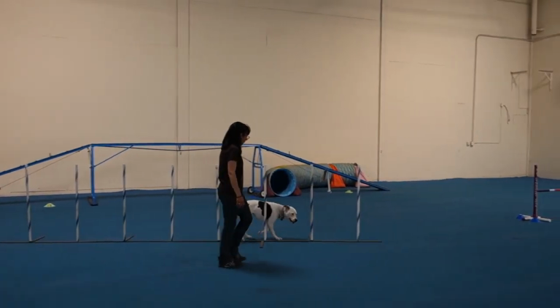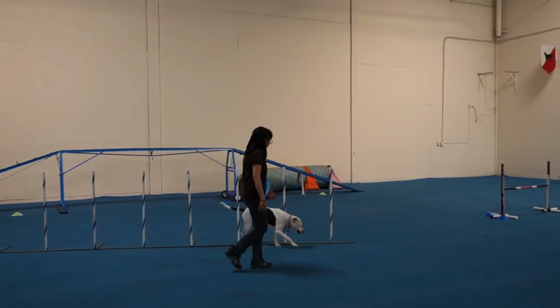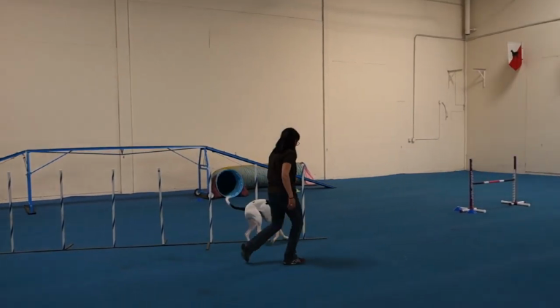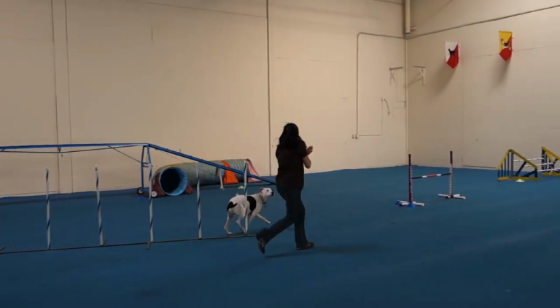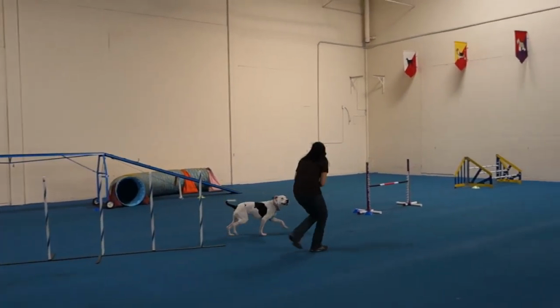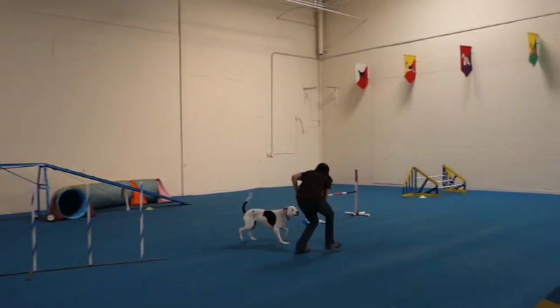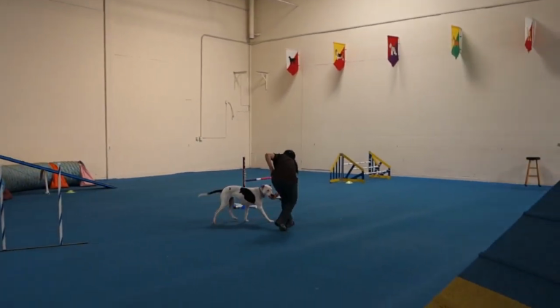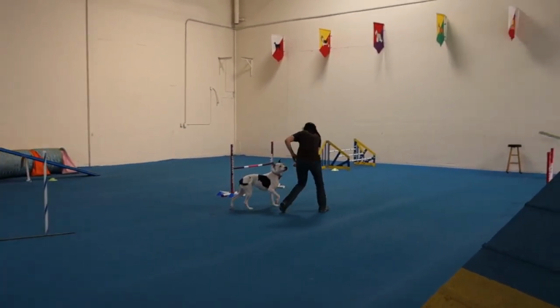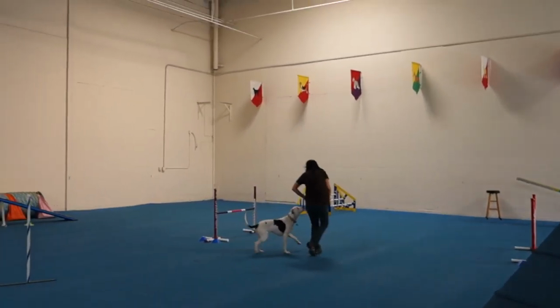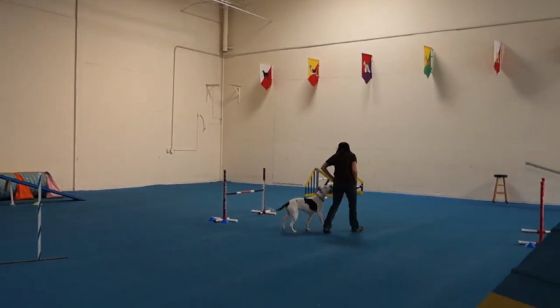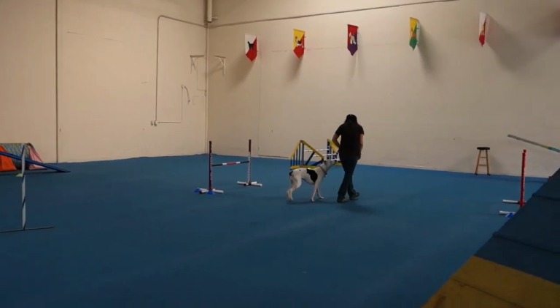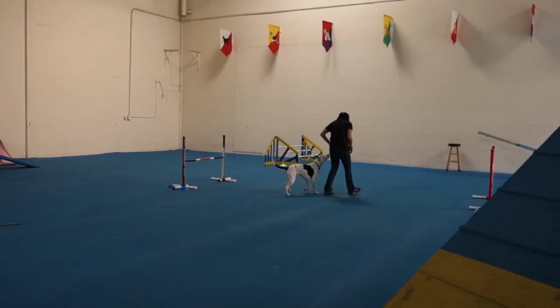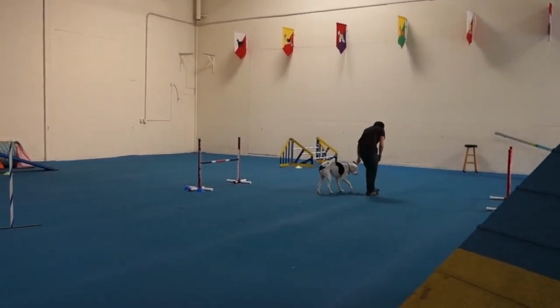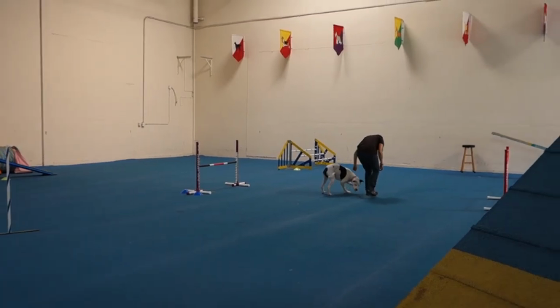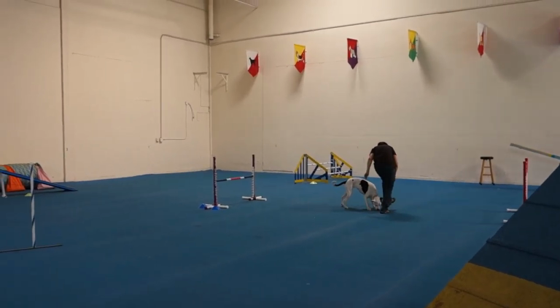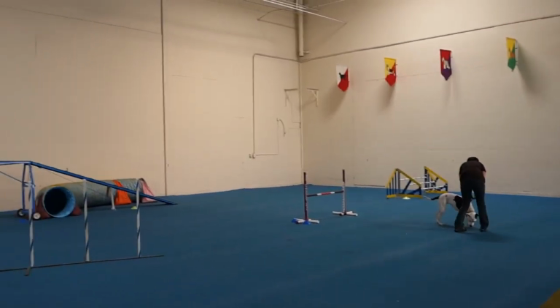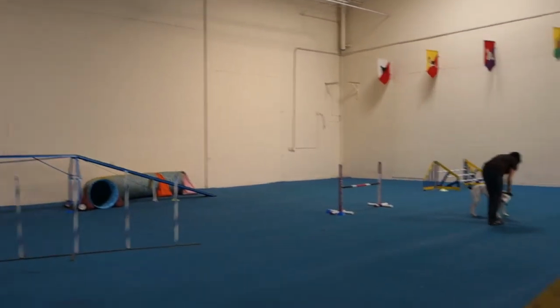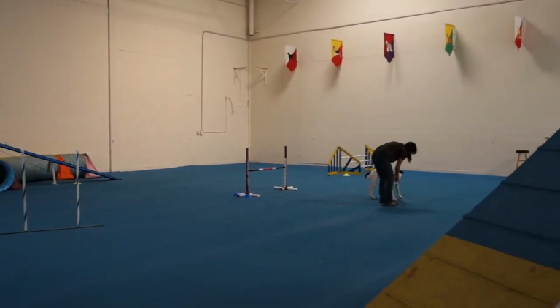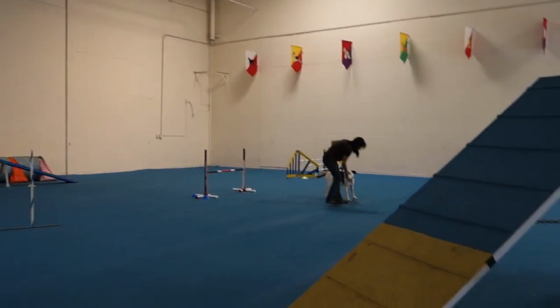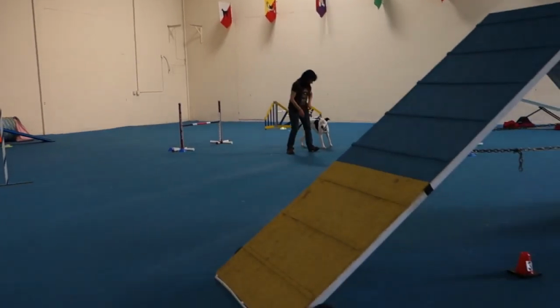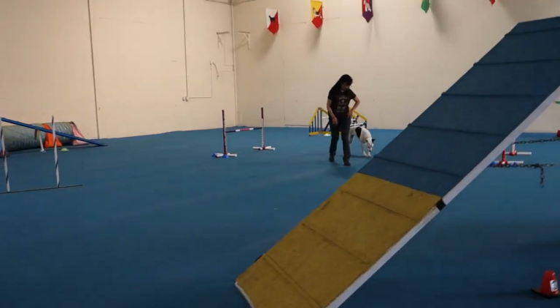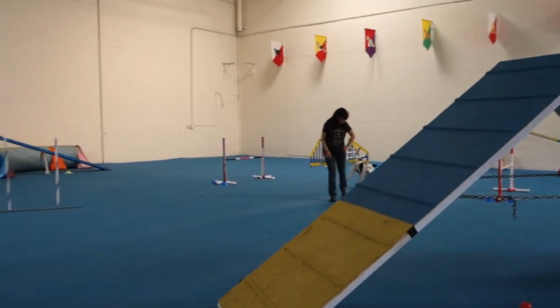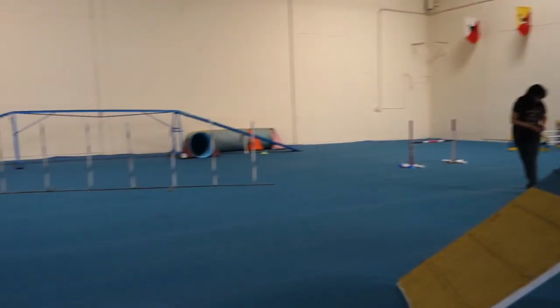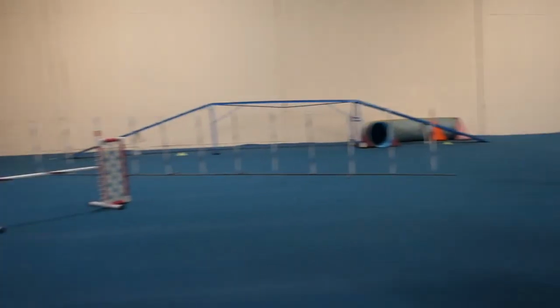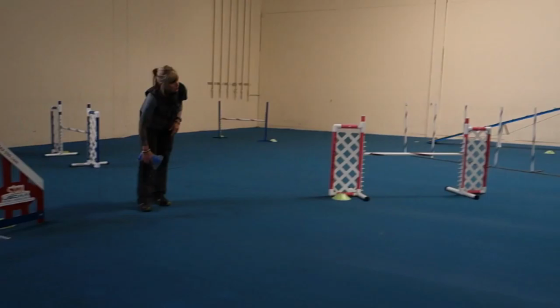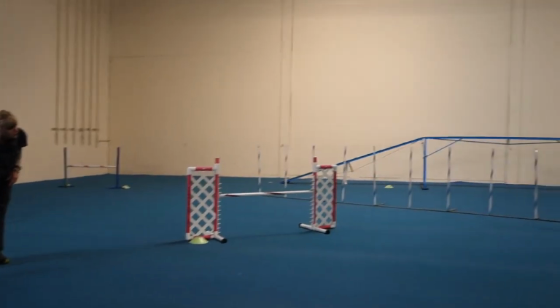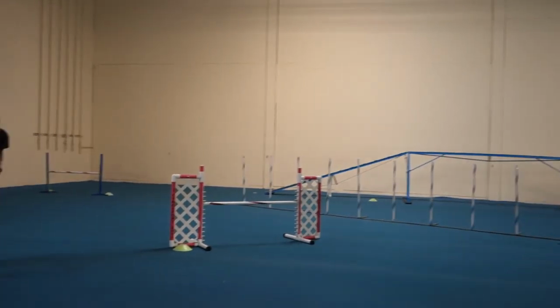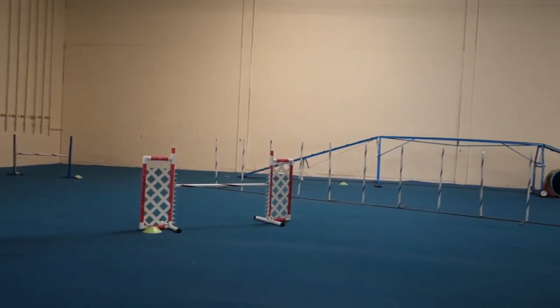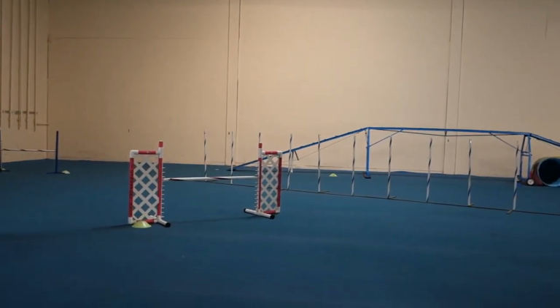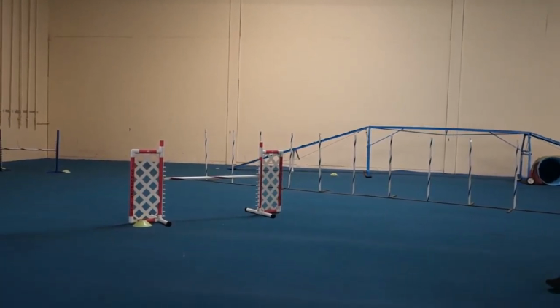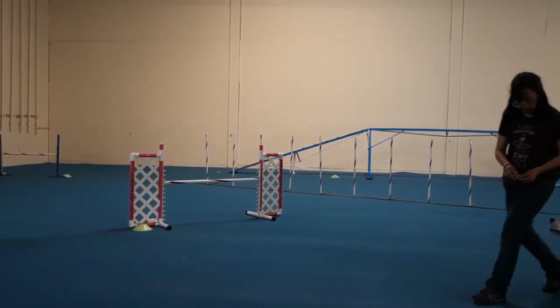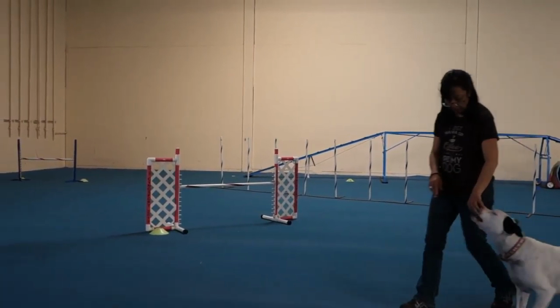Try again — that was good. You're doing a great job. Start from the jump. Awesome. Perfect. Yes.